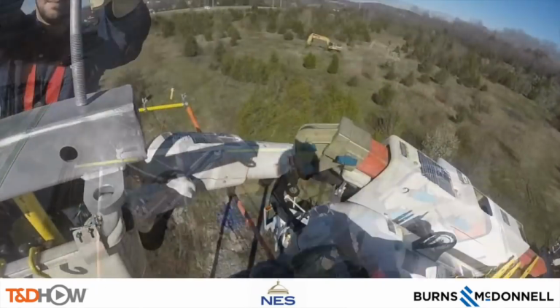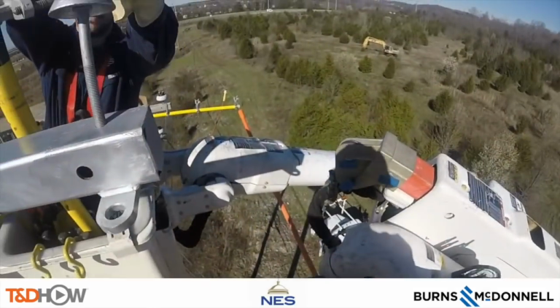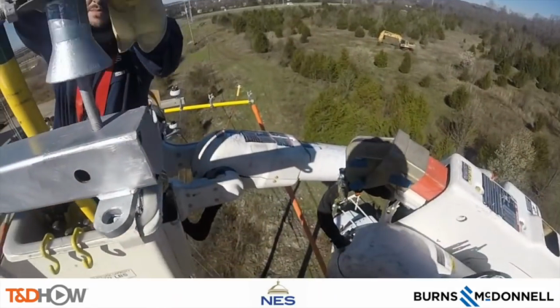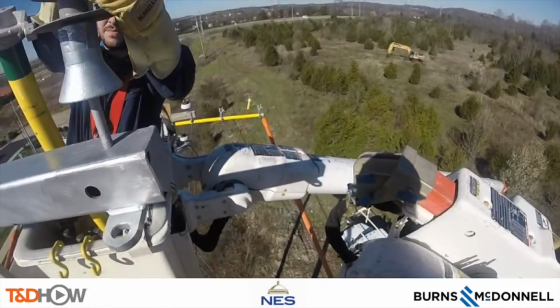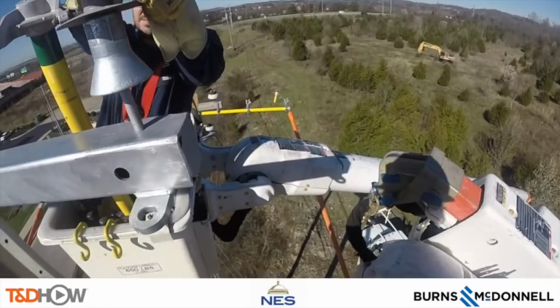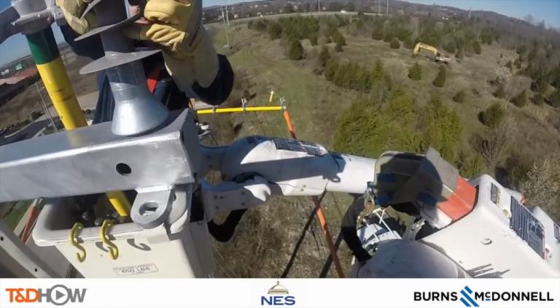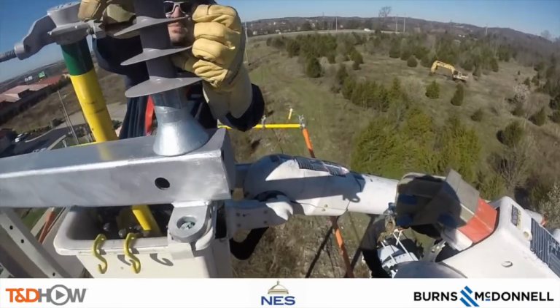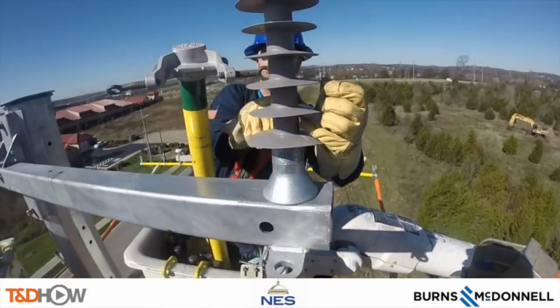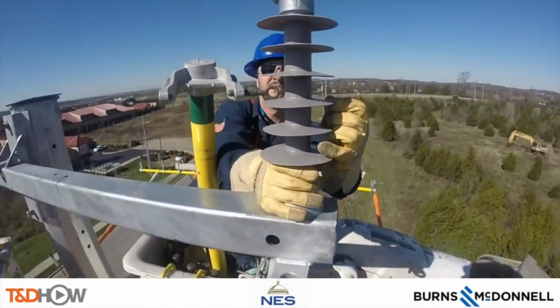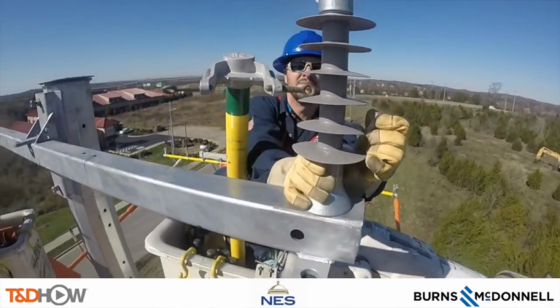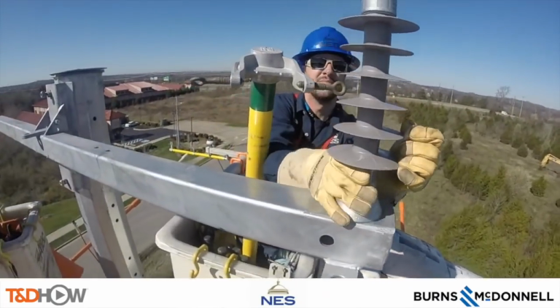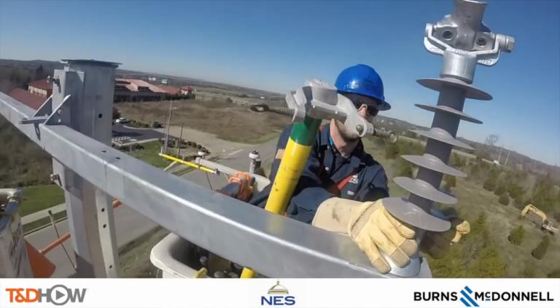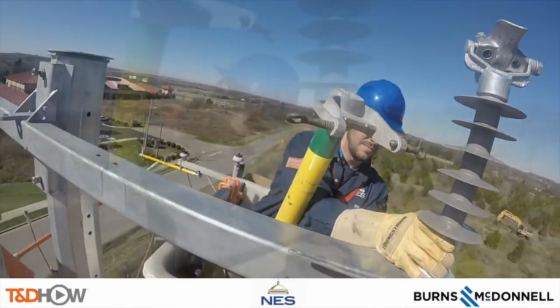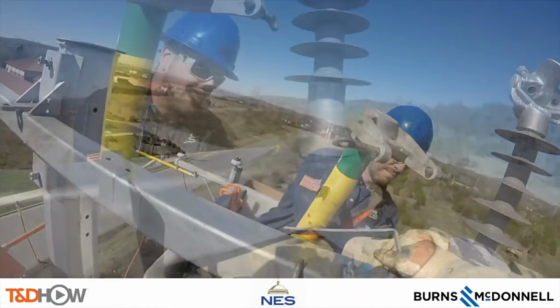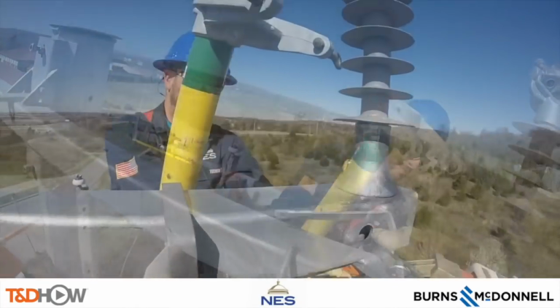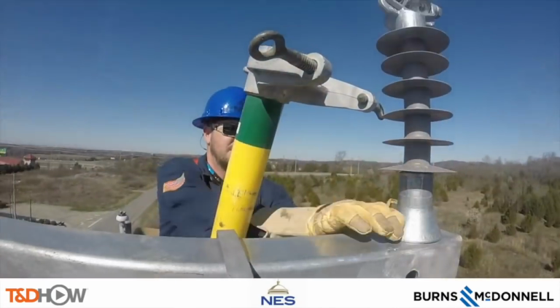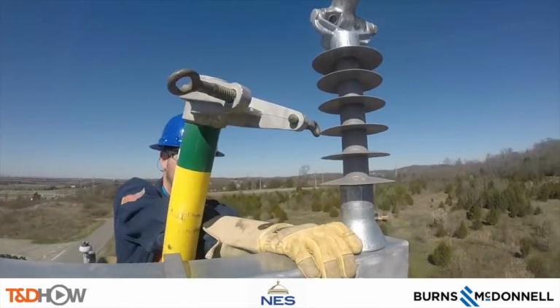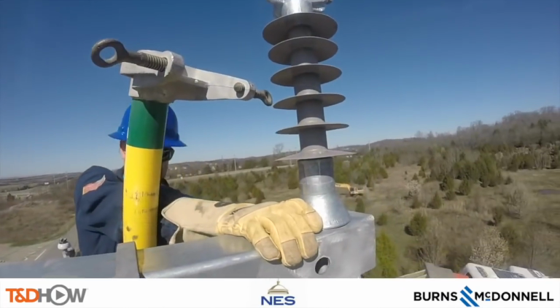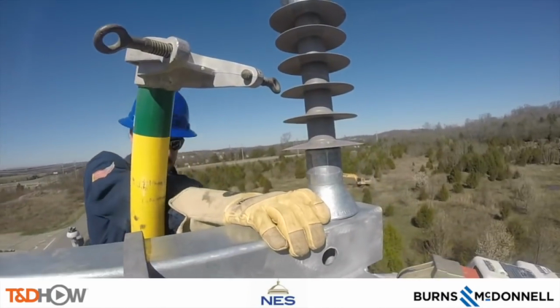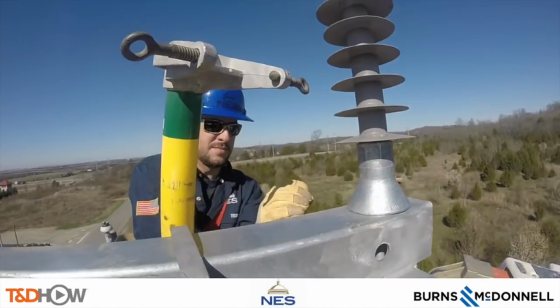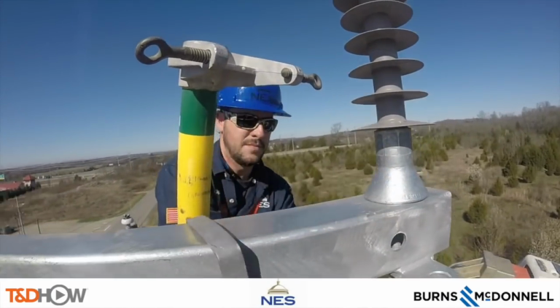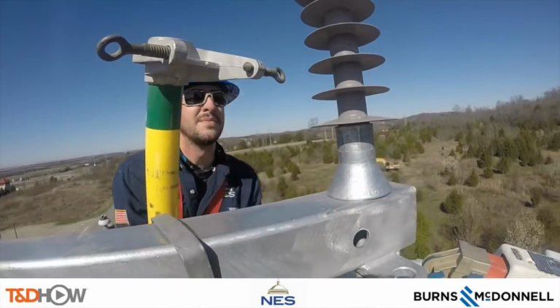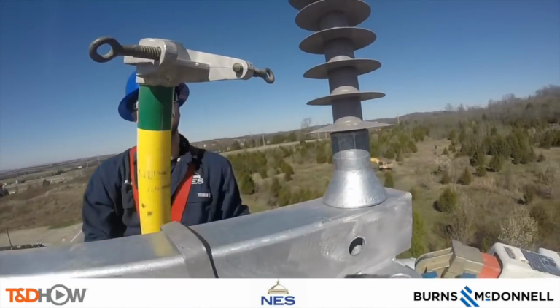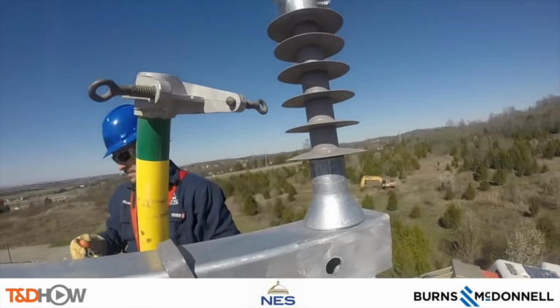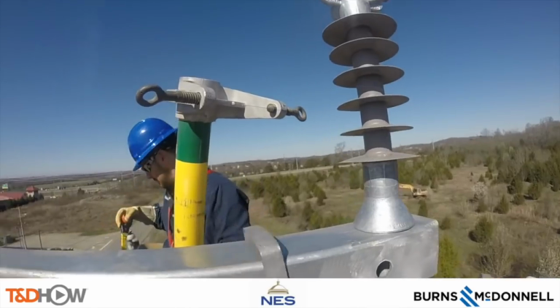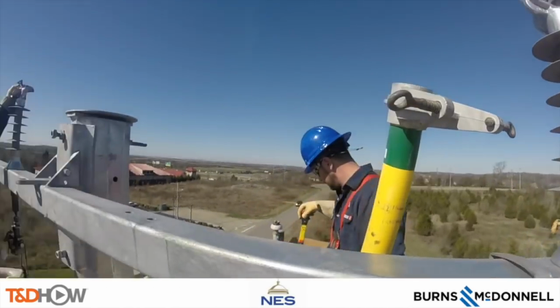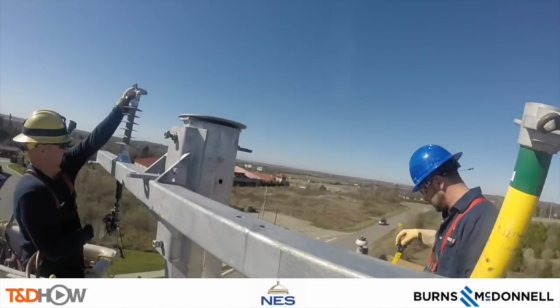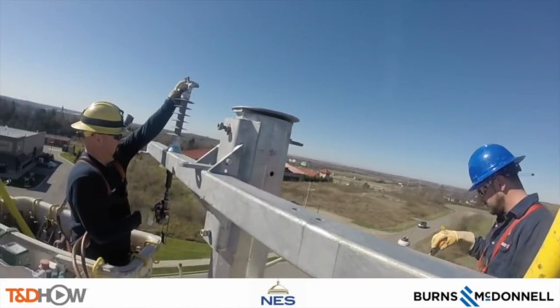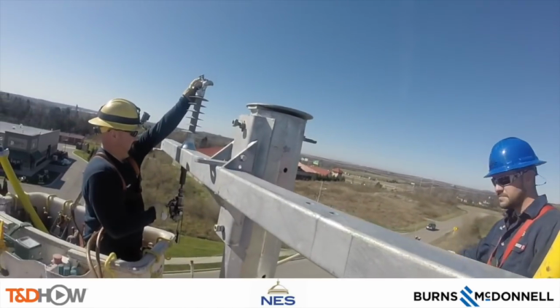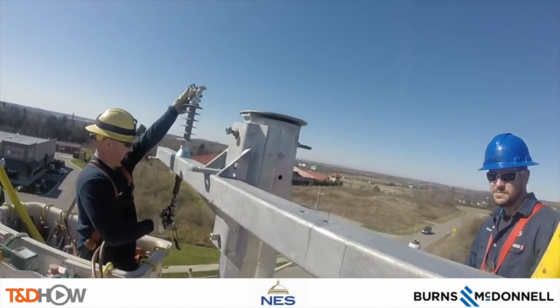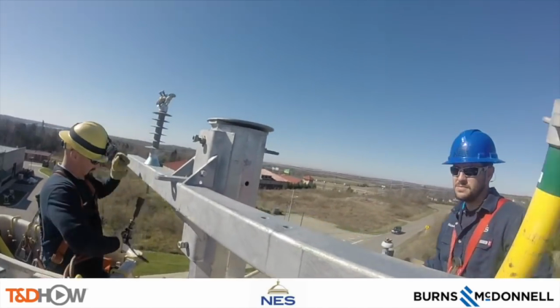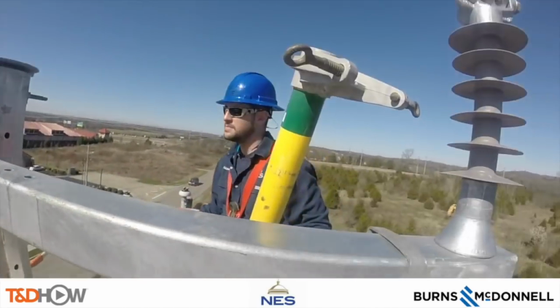Next we can start installing the three new insulators that will hold the three phases of primary that are coming over to this new distribution pole and cross arm.